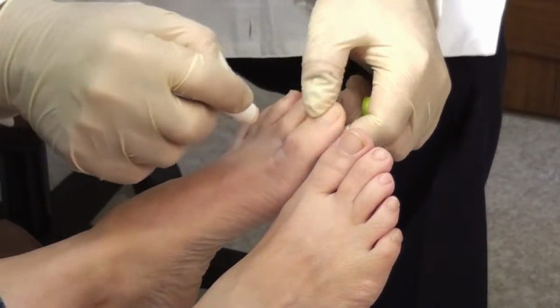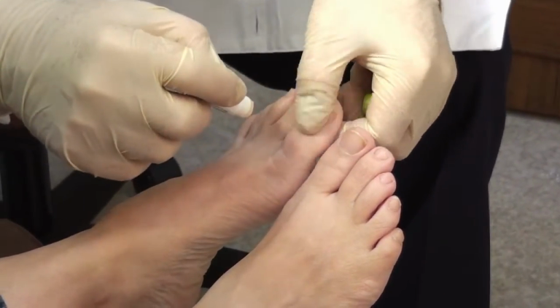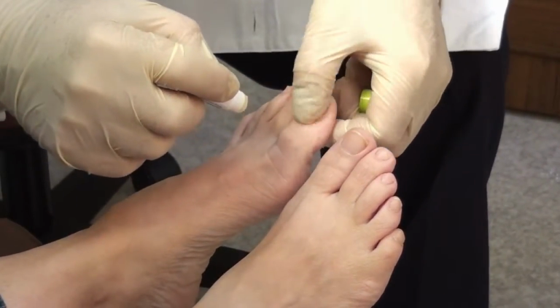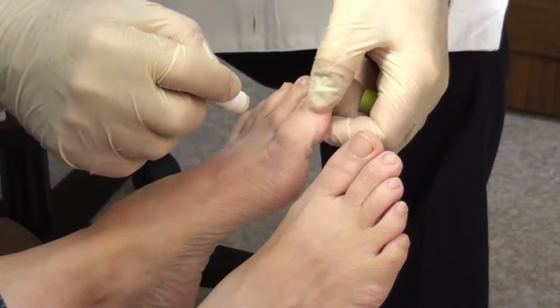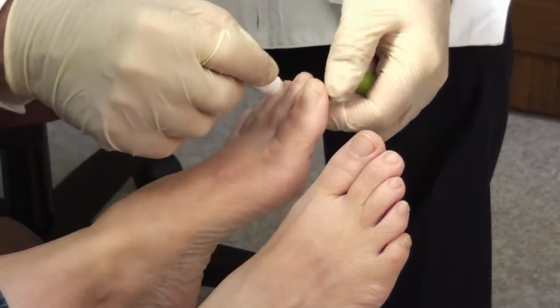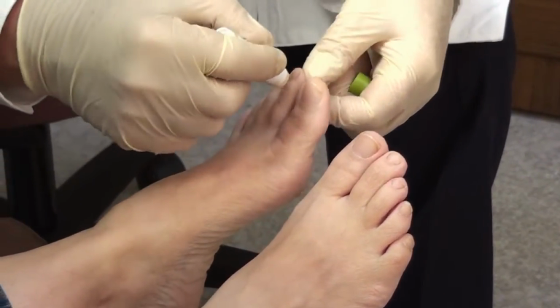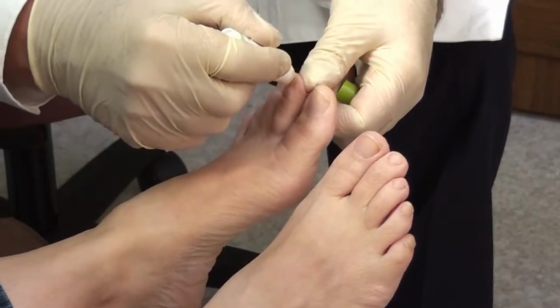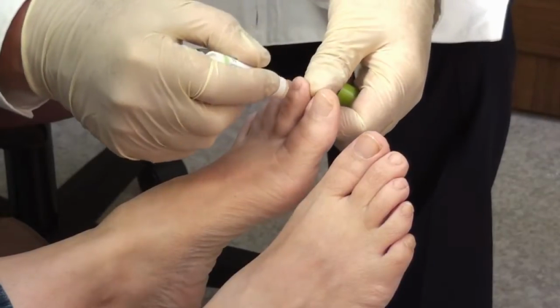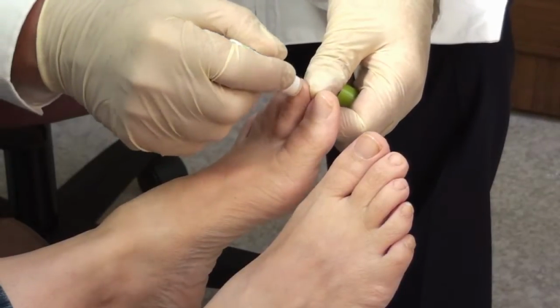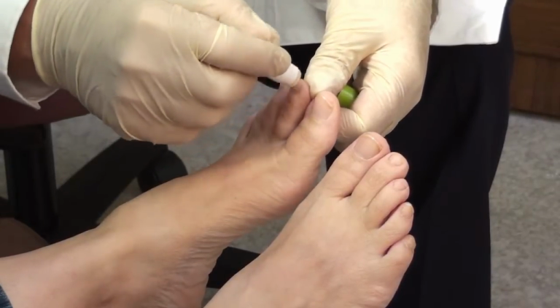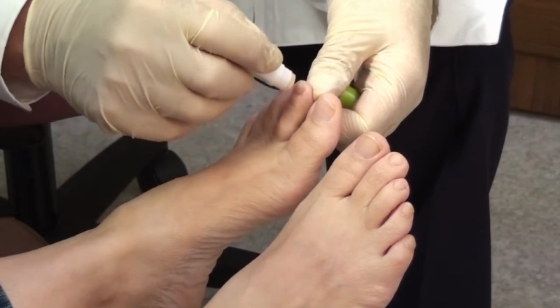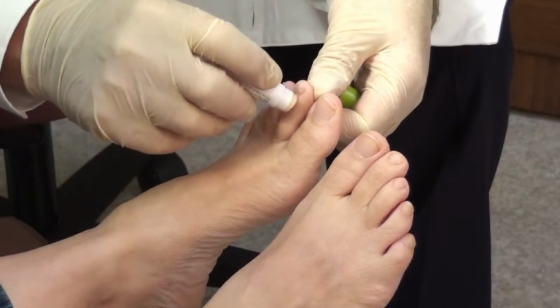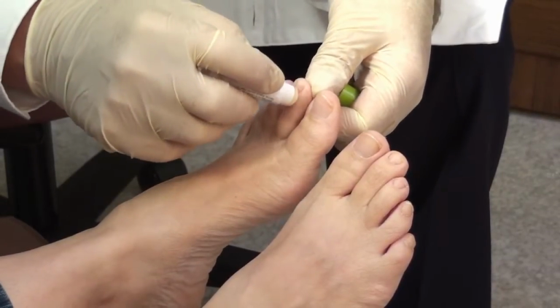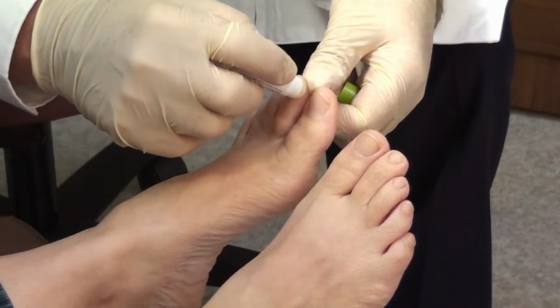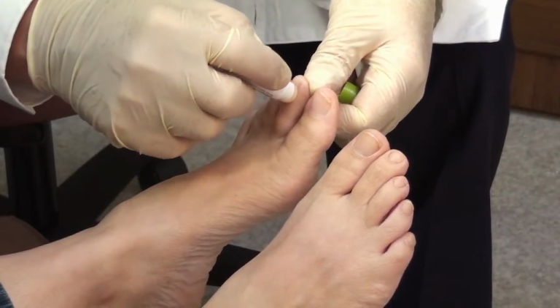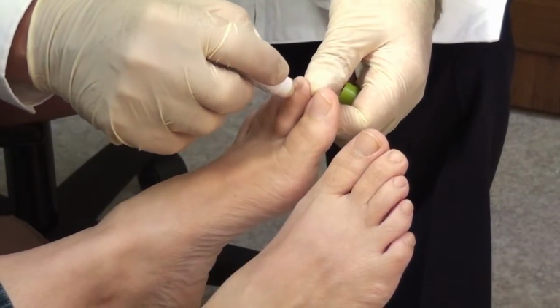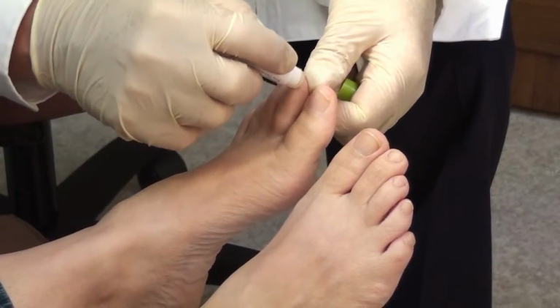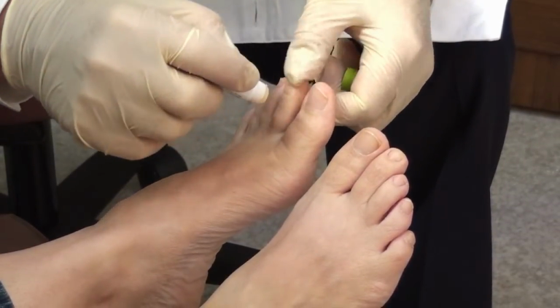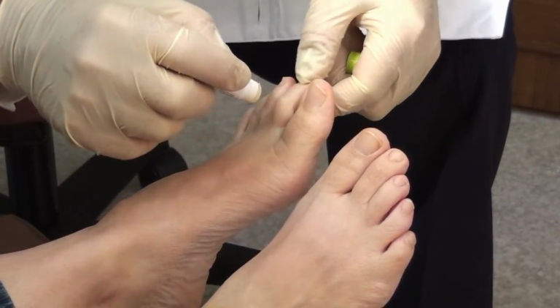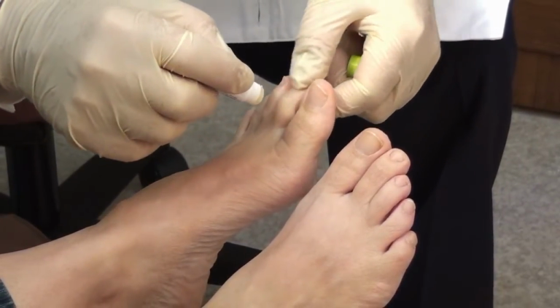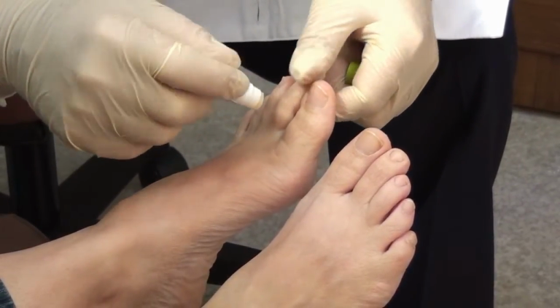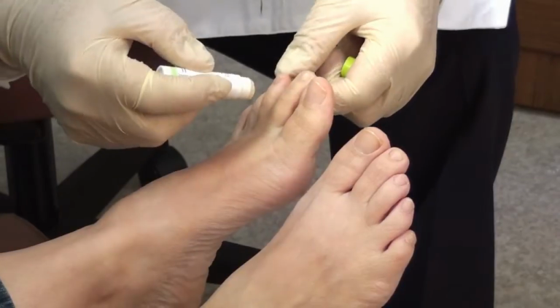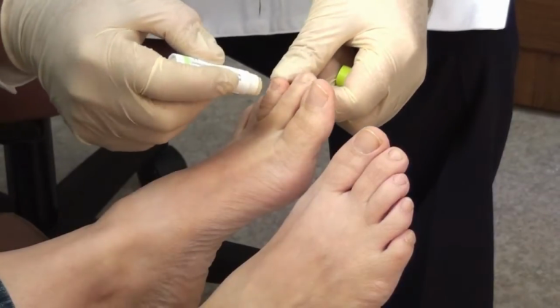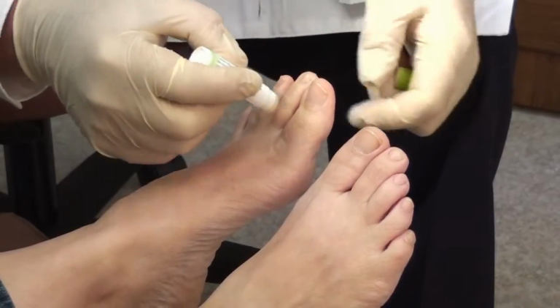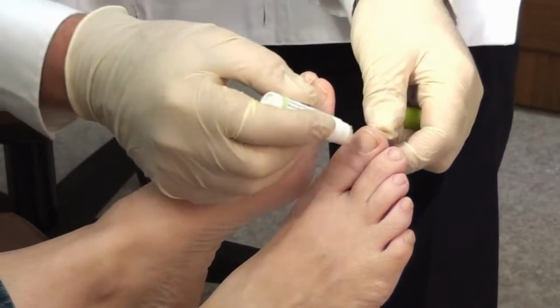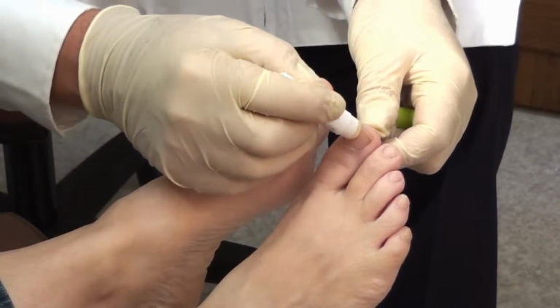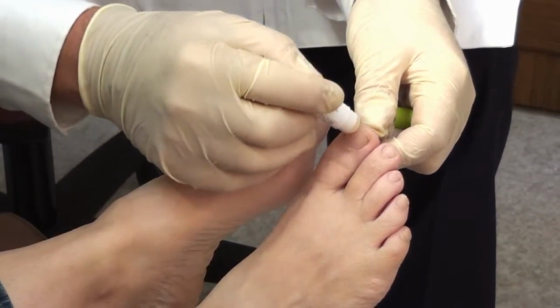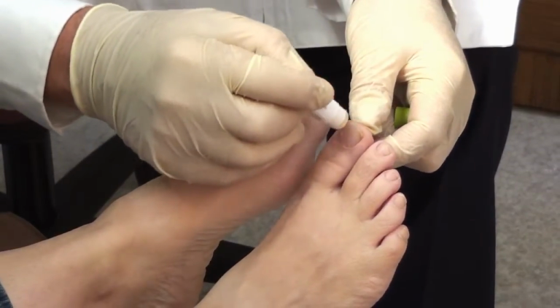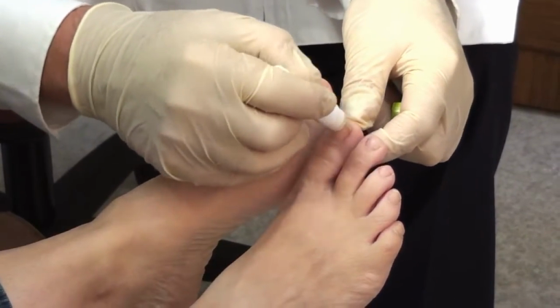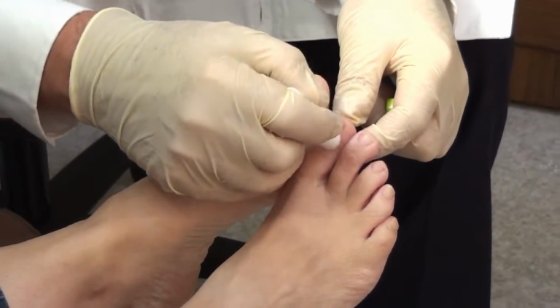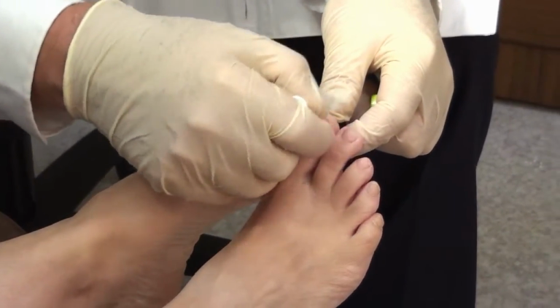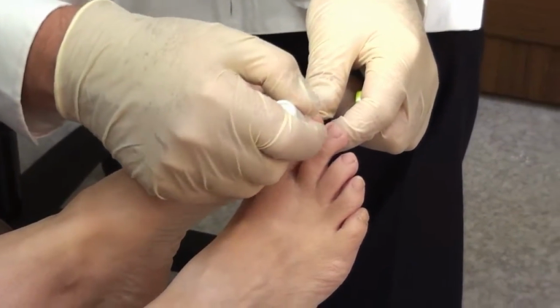Once a day is good, twice a day is great — and that's all there is to it. You just push it up under the nail, paint the surface, and work some into the nail folds. That's how the antifungal nail balm is applied.